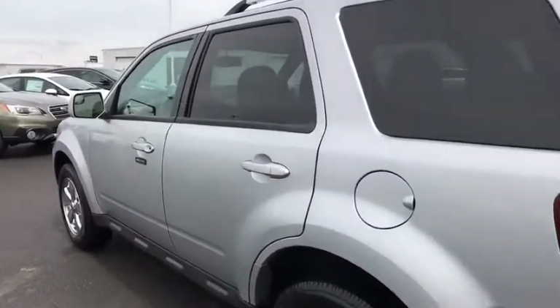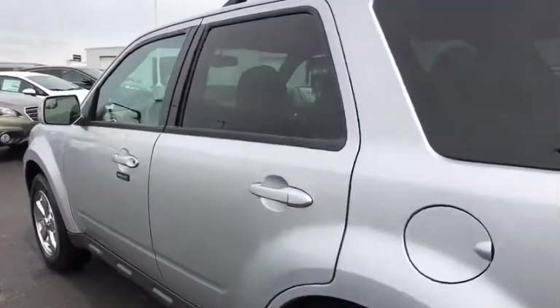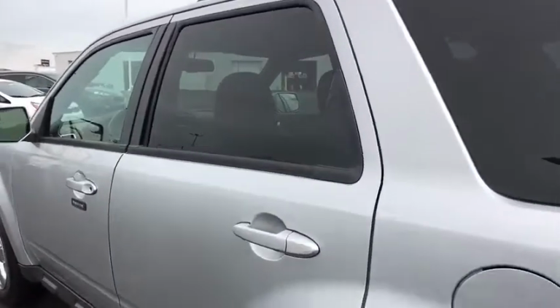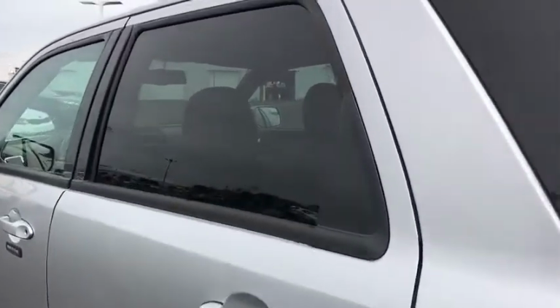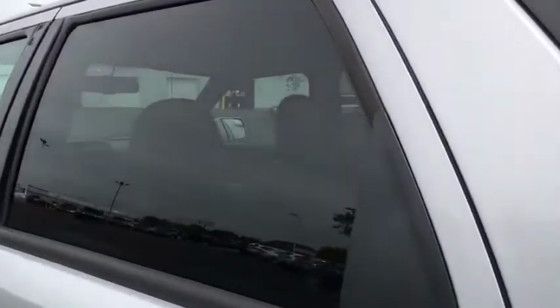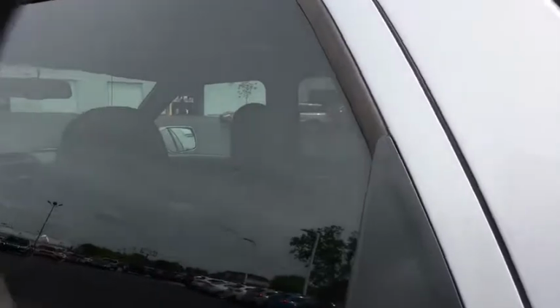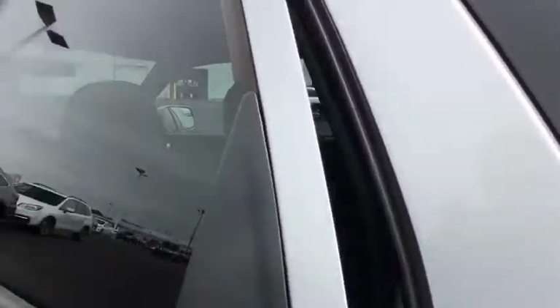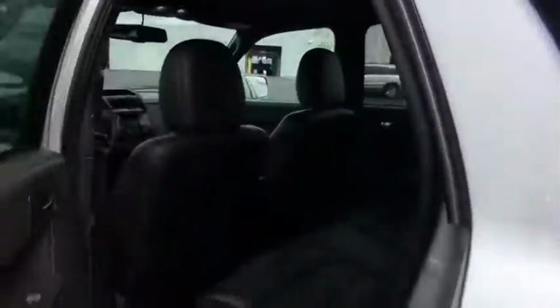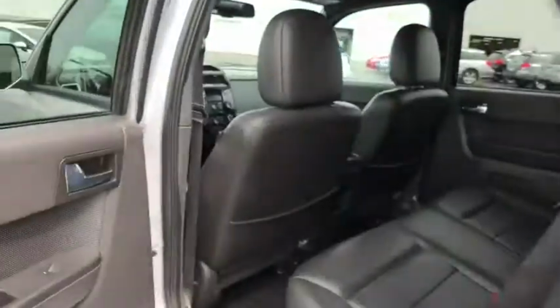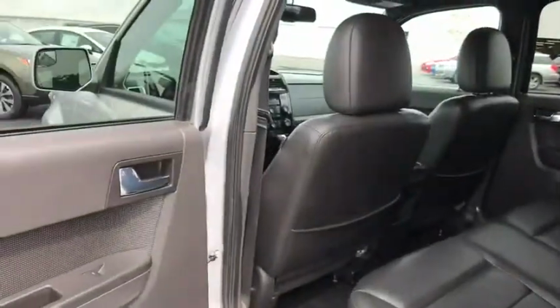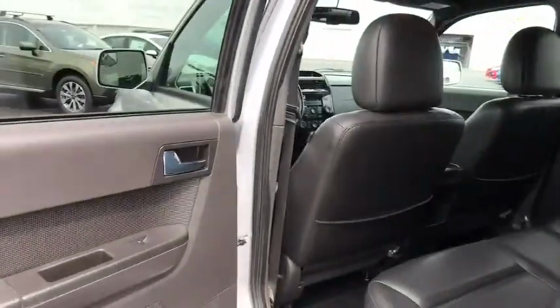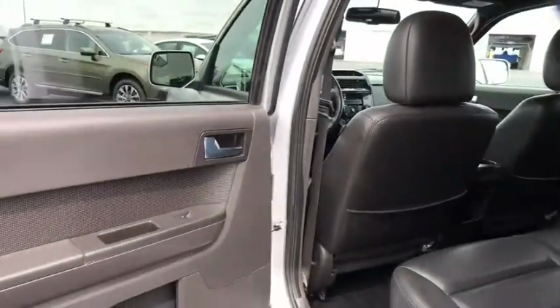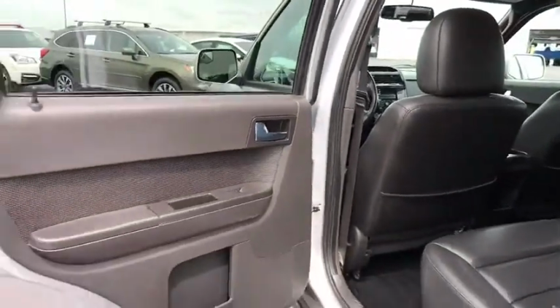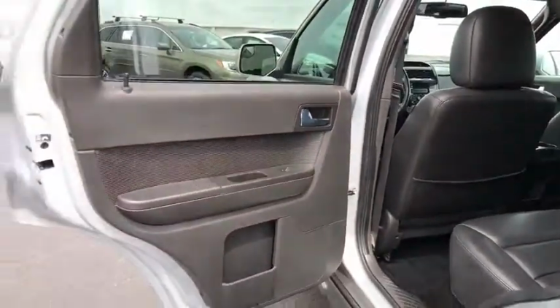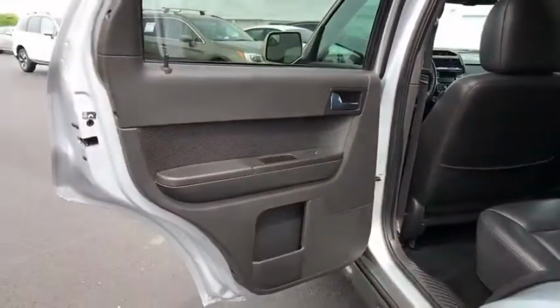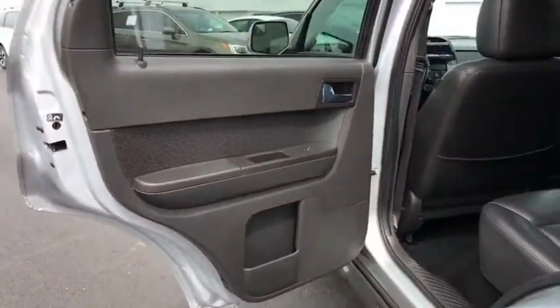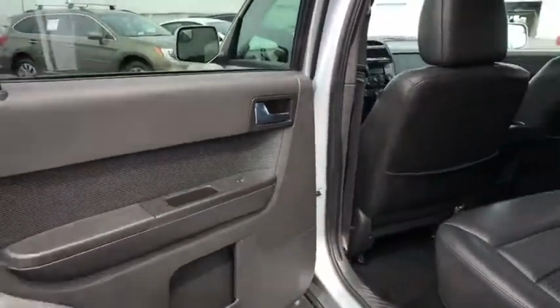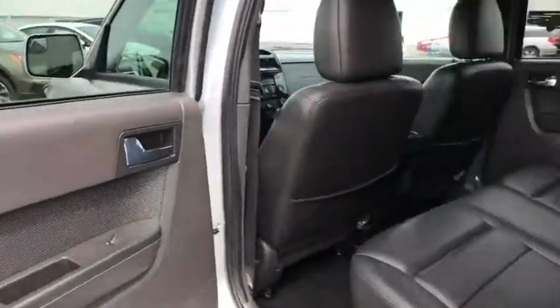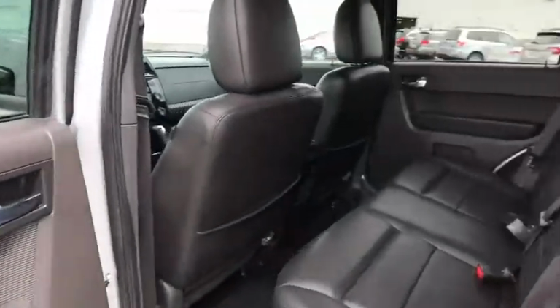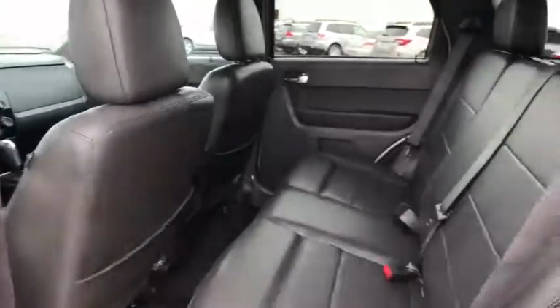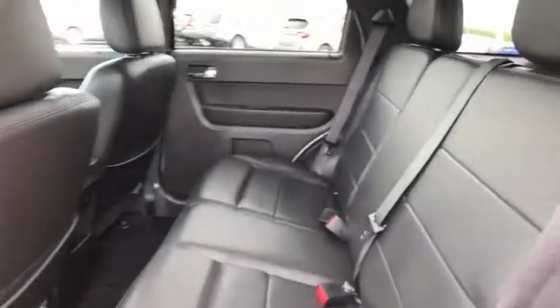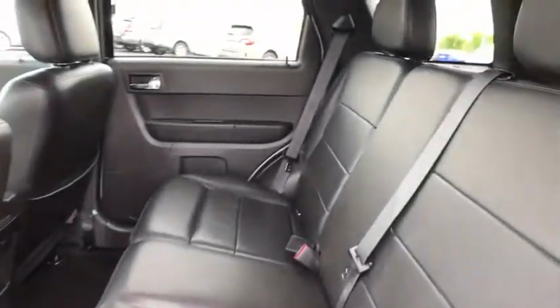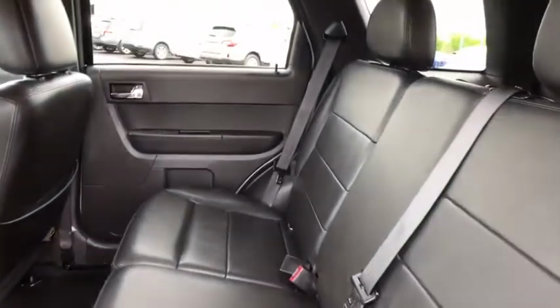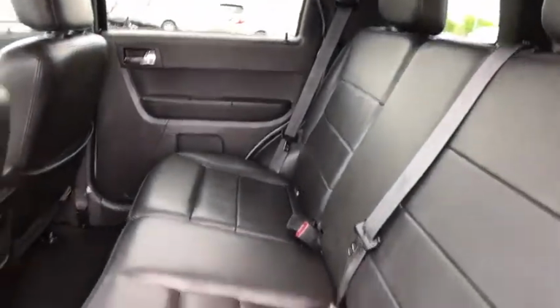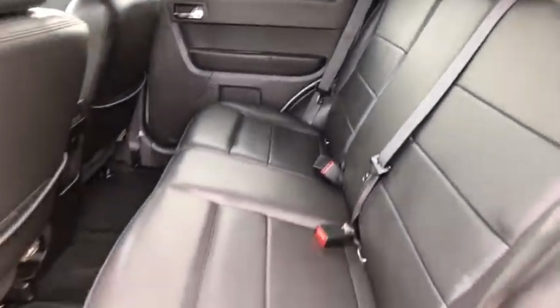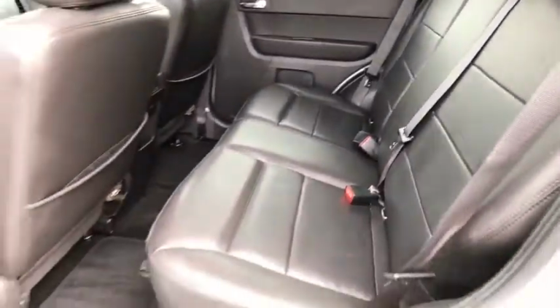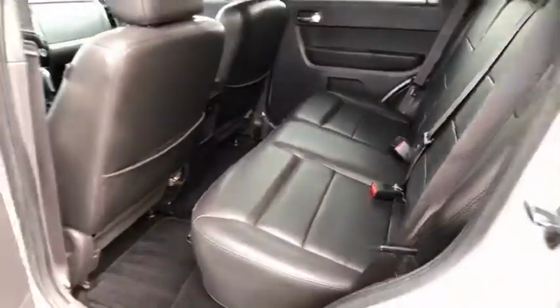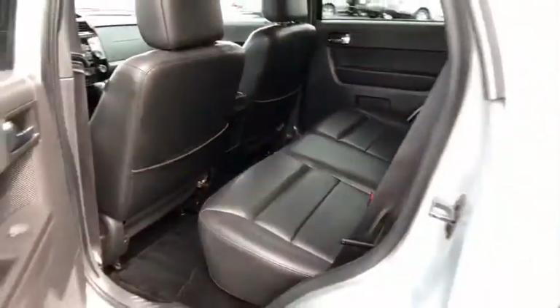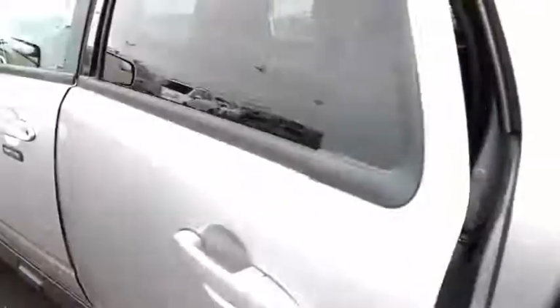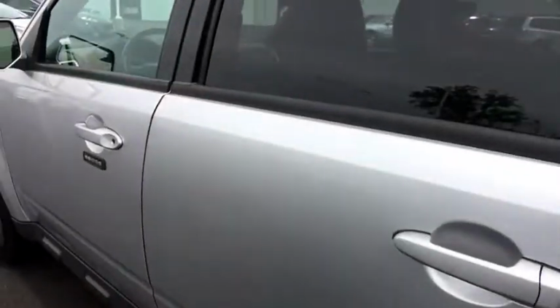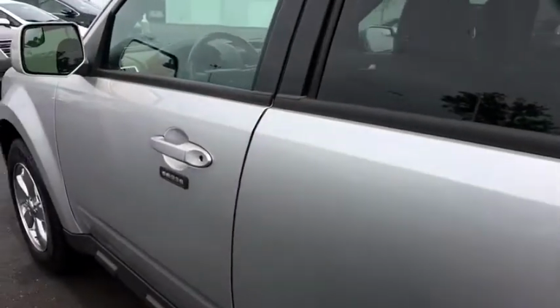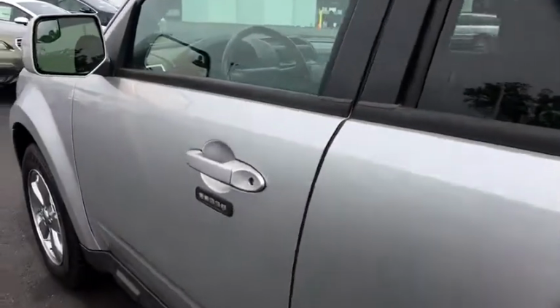This vehicle is Carfax certified one owner and qualifies for Carfax buyback guarantee. This vehicle offers reliability and good looks at a great price. So come in and take a test drive today.